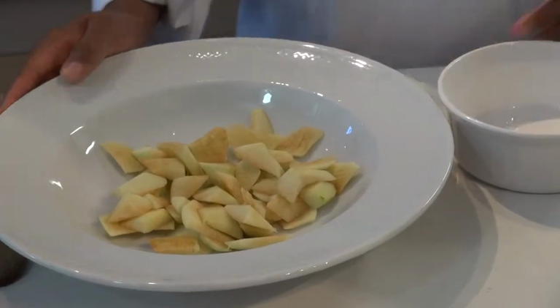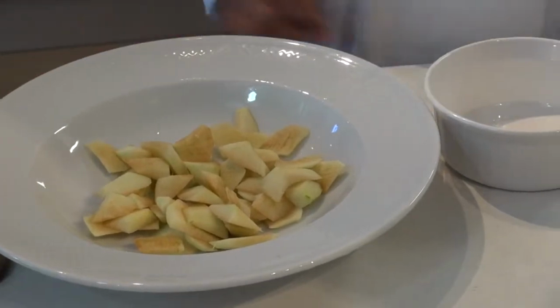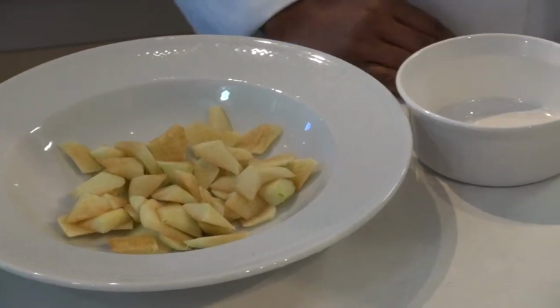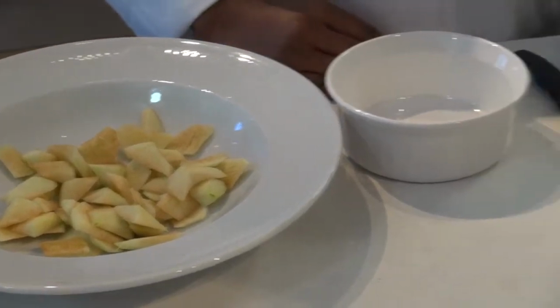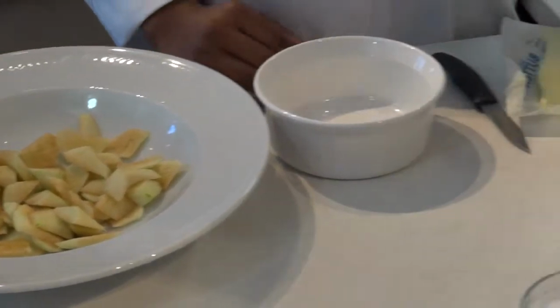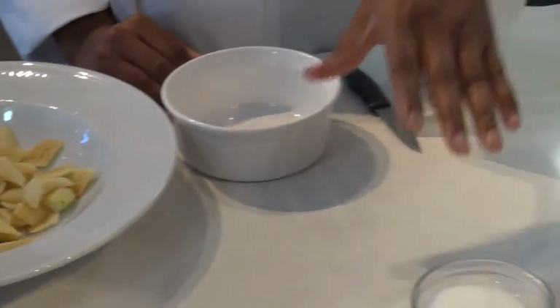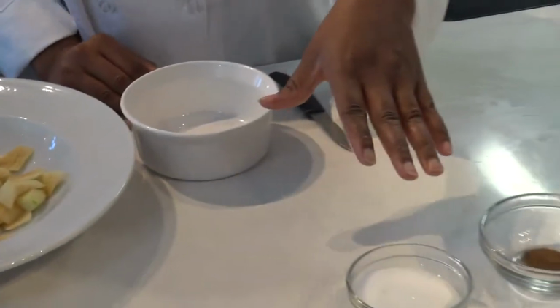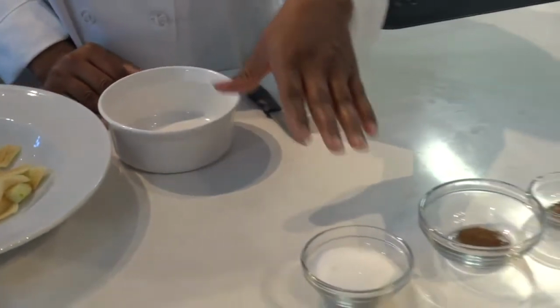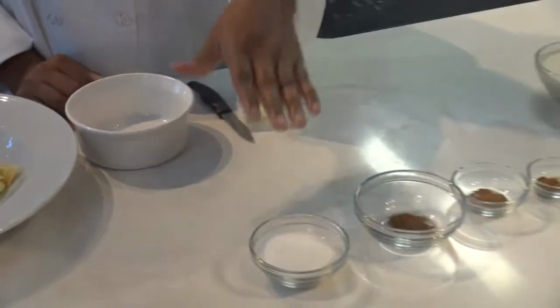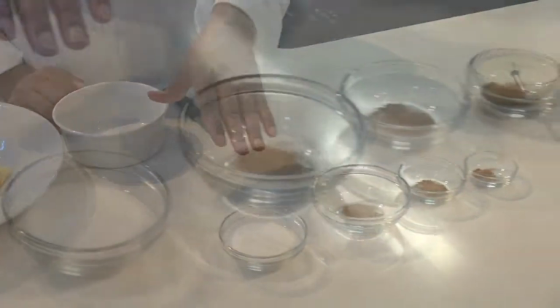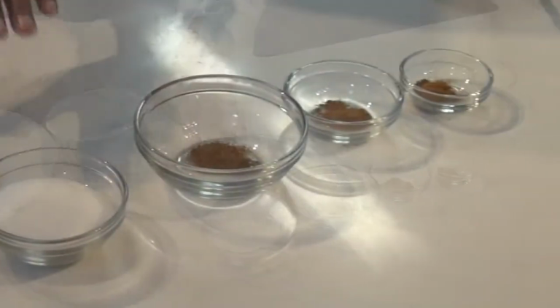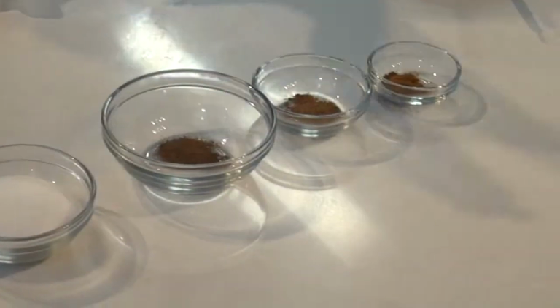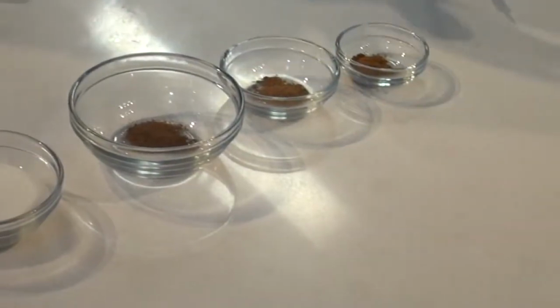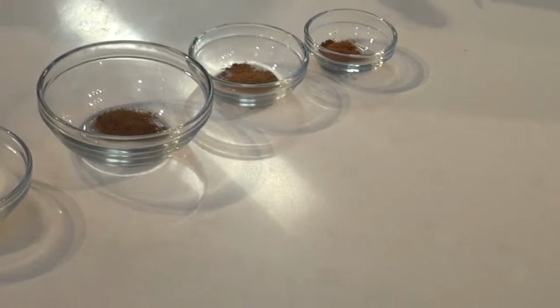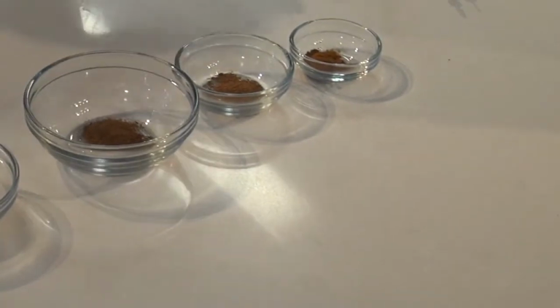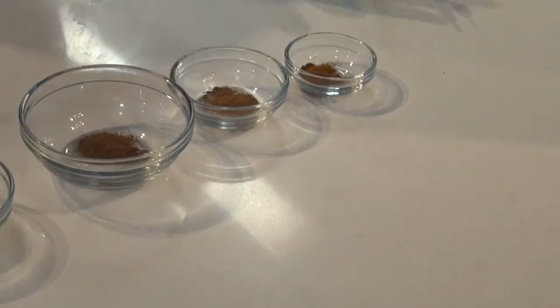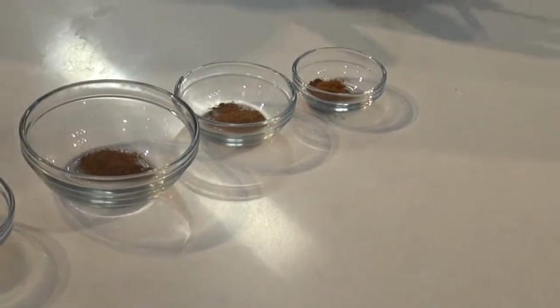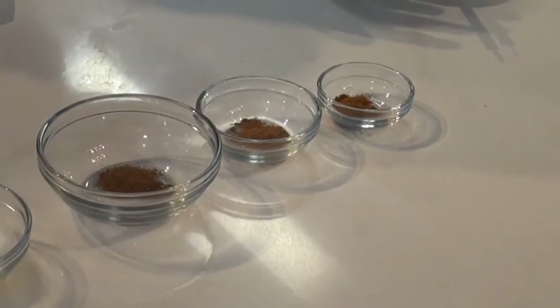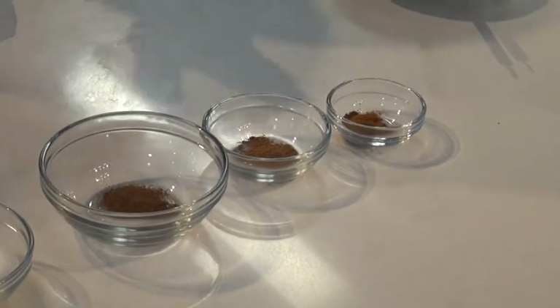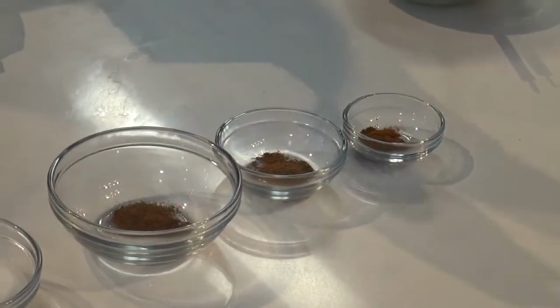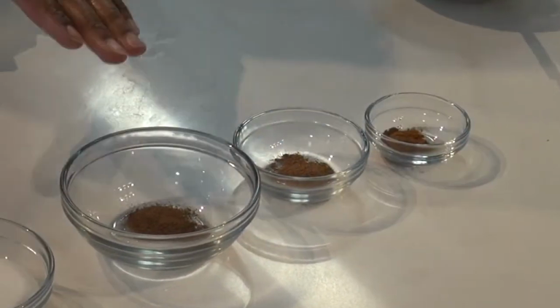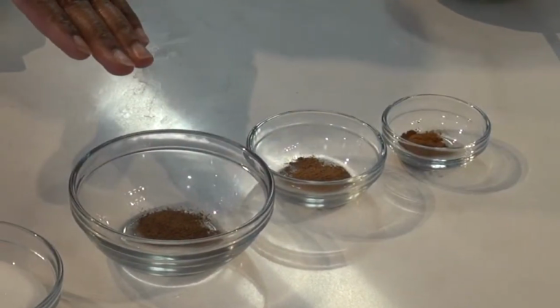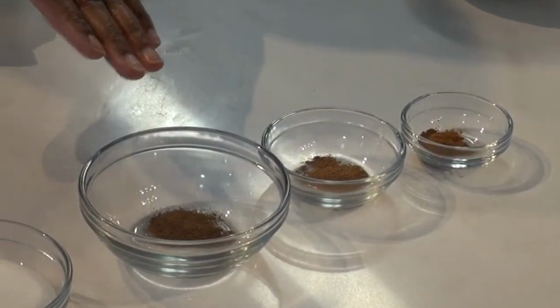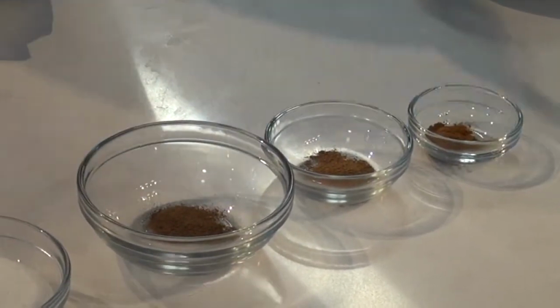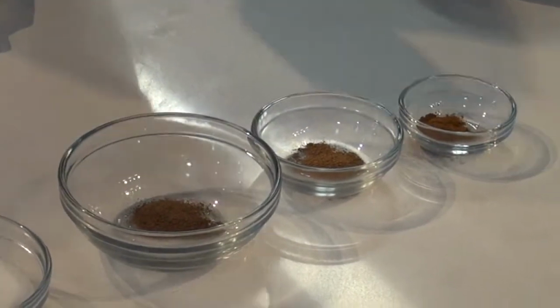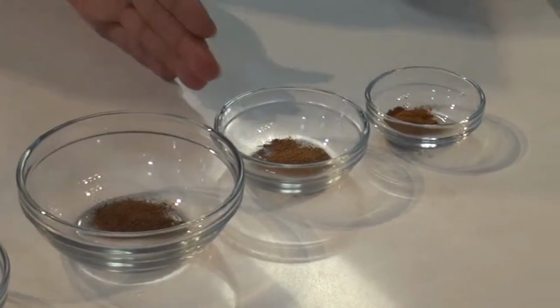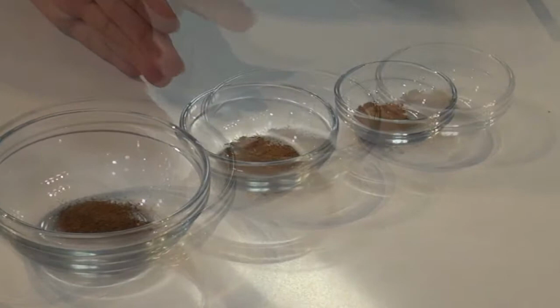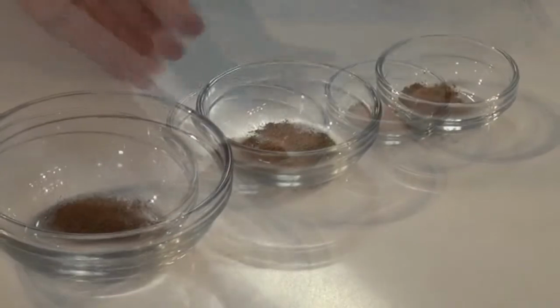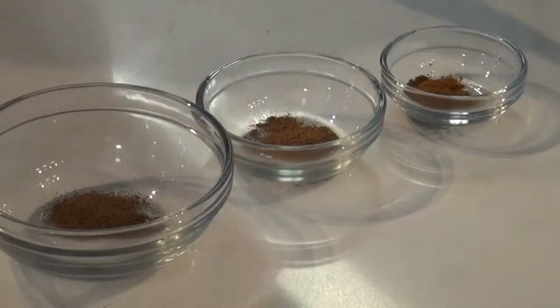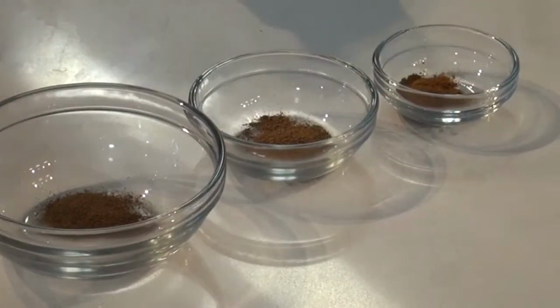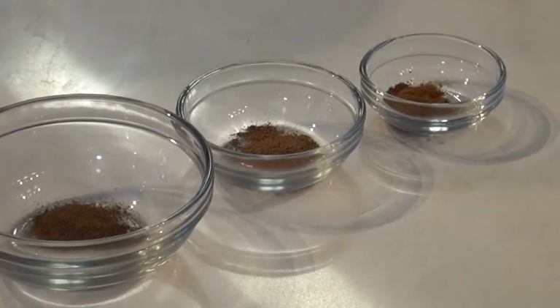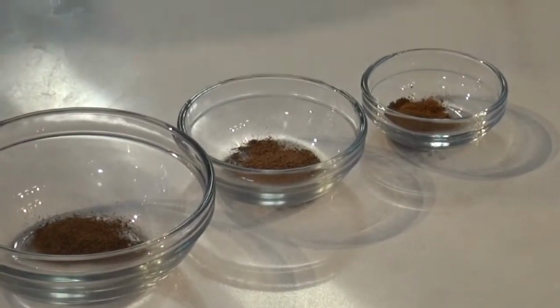We're also going to be using about 1 cup each of sugar, flour, and milk, 1 teaspoon of nutmeg, 1 teaspoon of allspice, and 1 teaspoon of cinnamon.